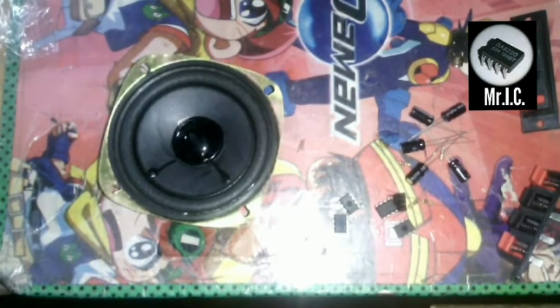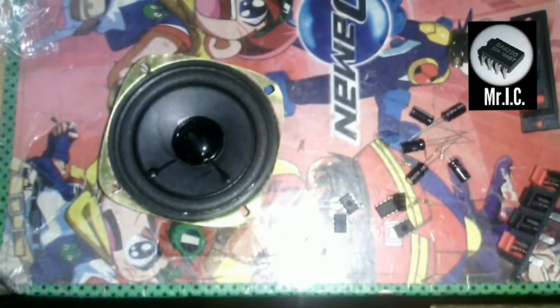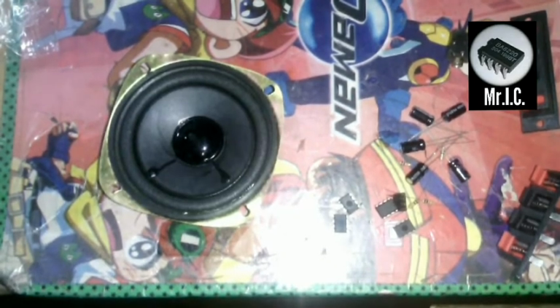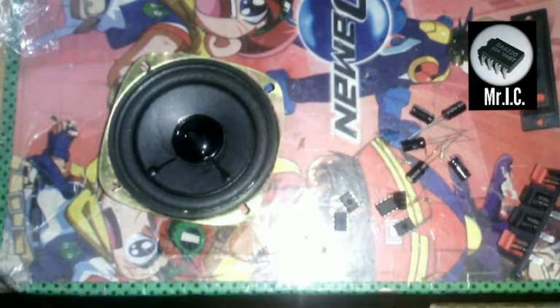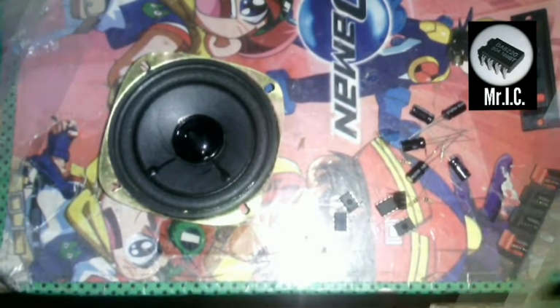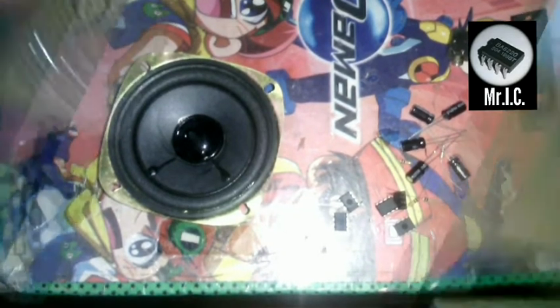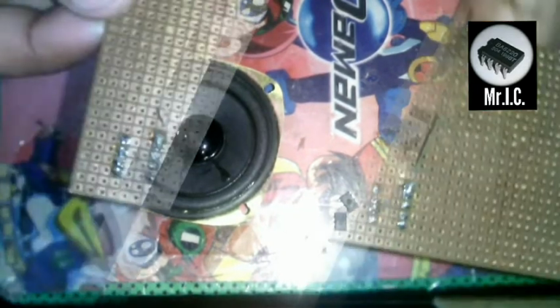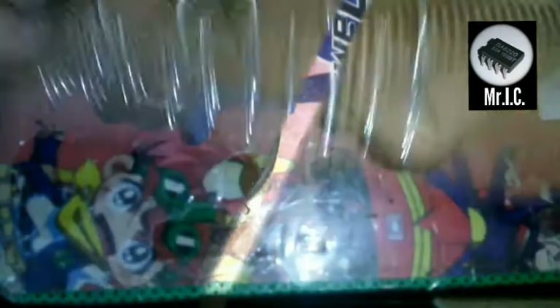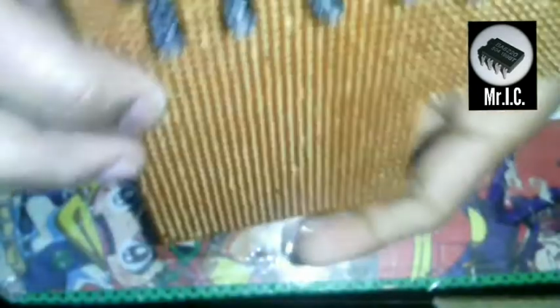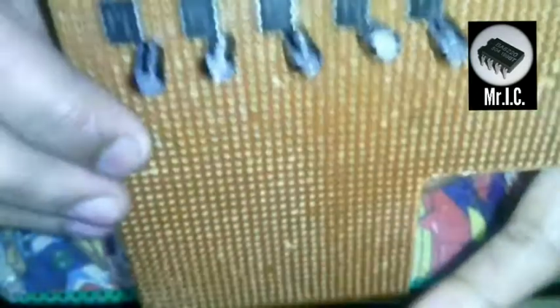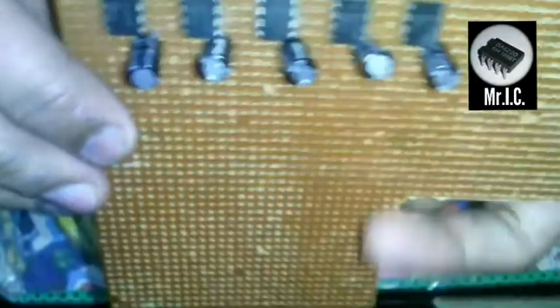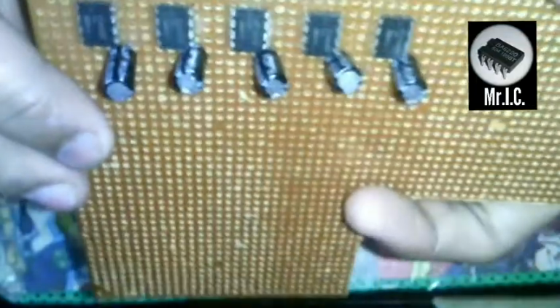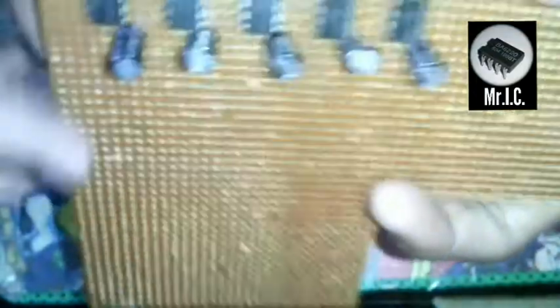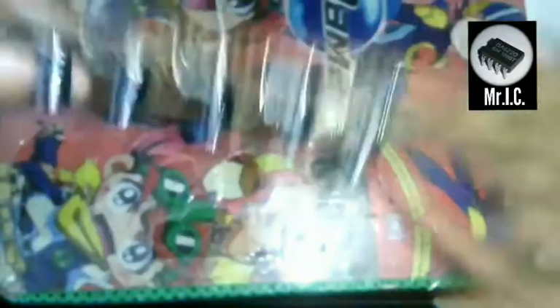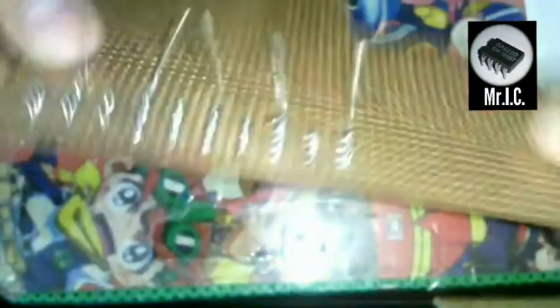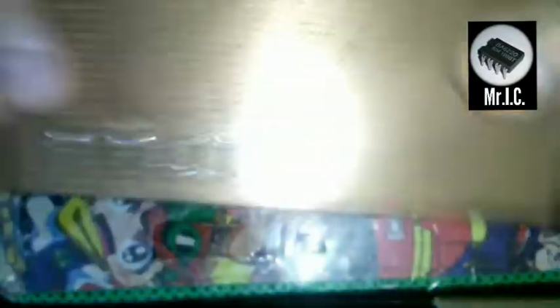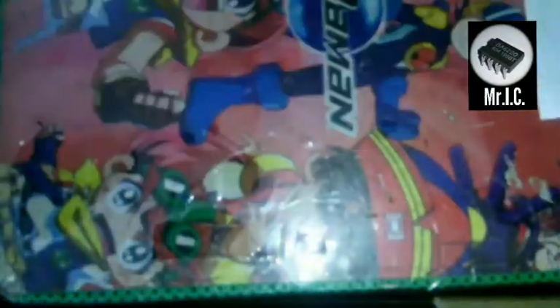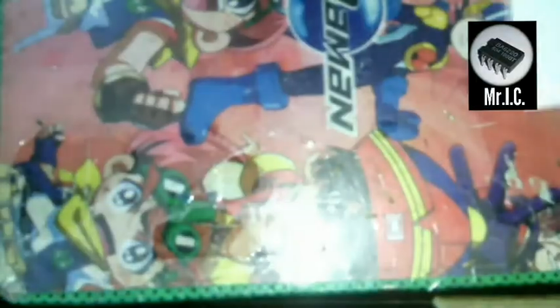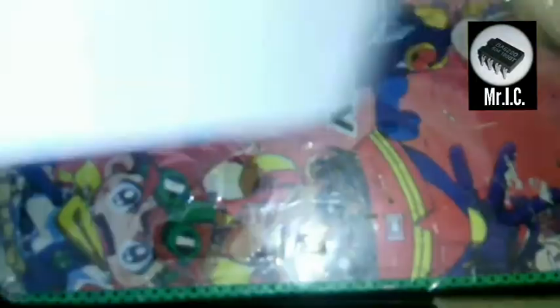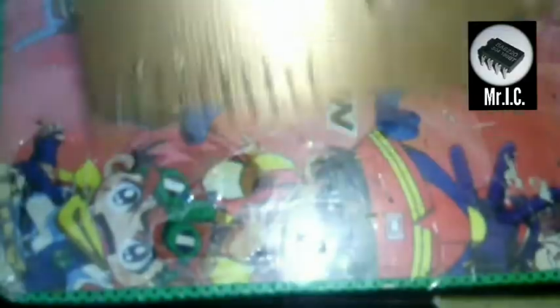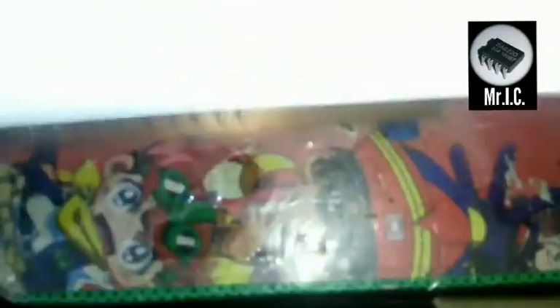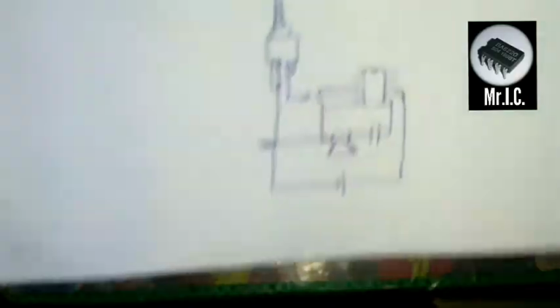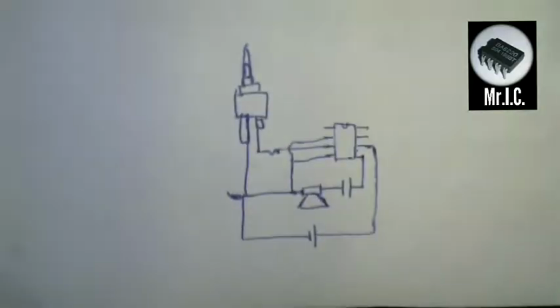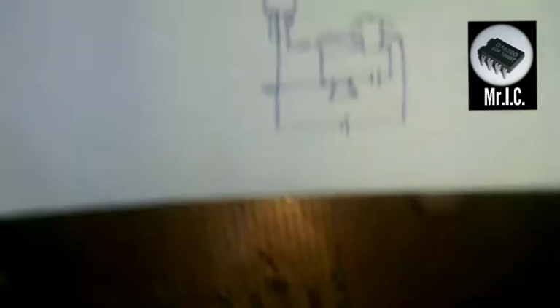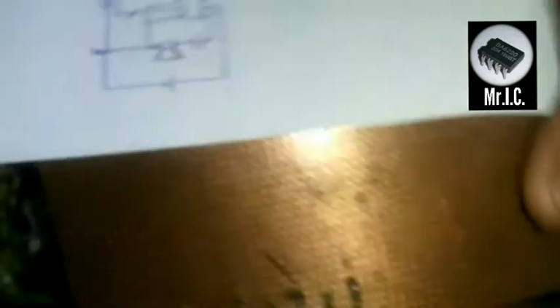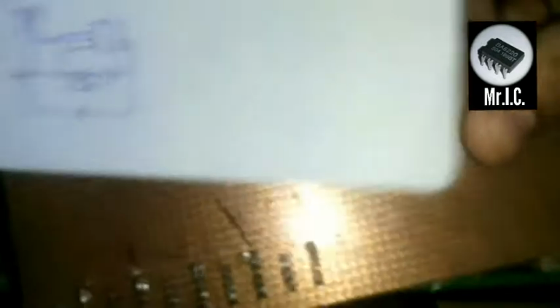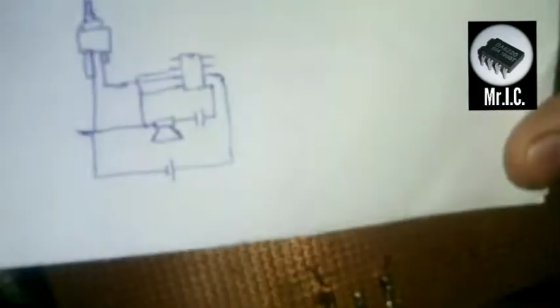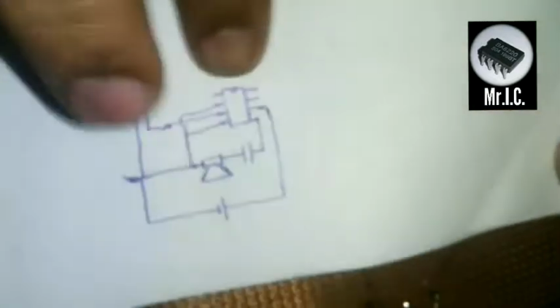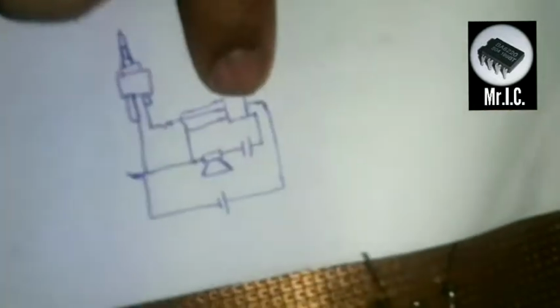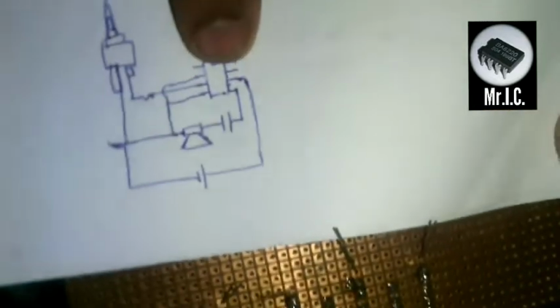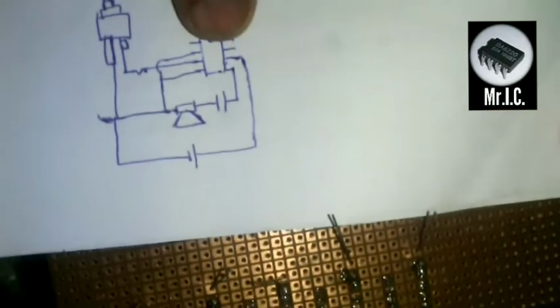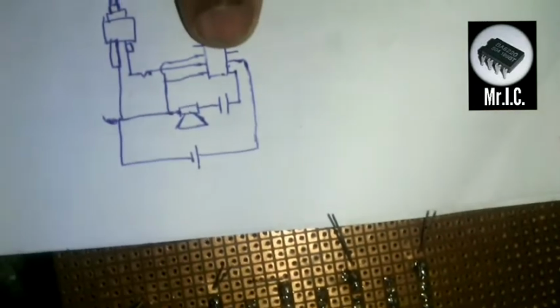Now guys, I have soldered each and every IC and capacitor as in the diagram. The capacitor is connected over the last terminal.